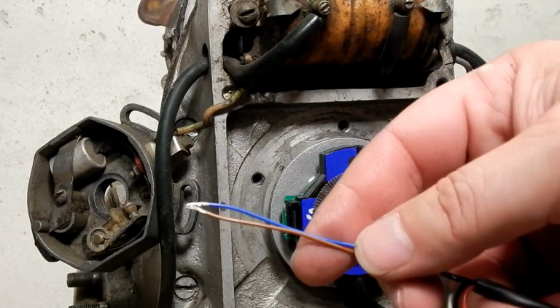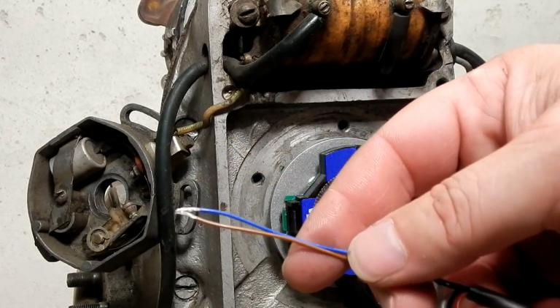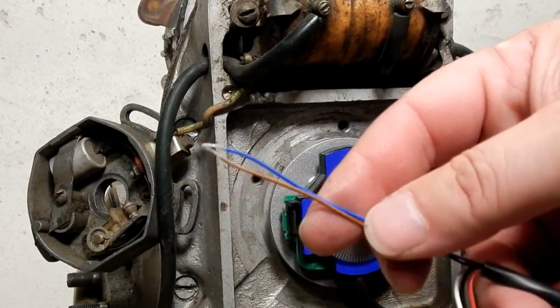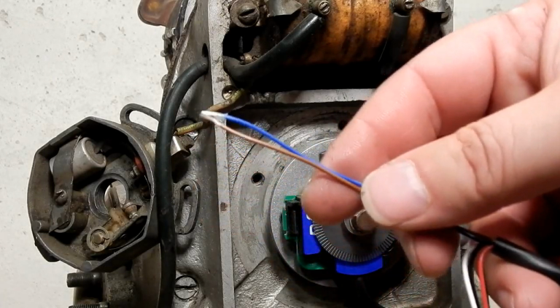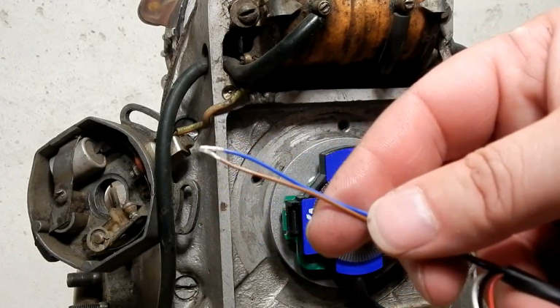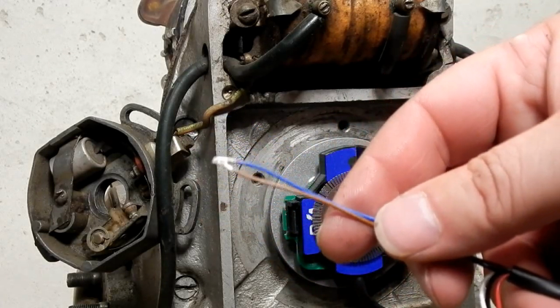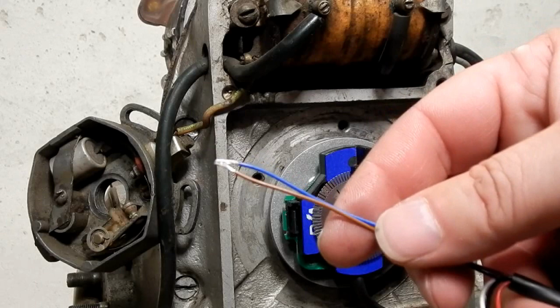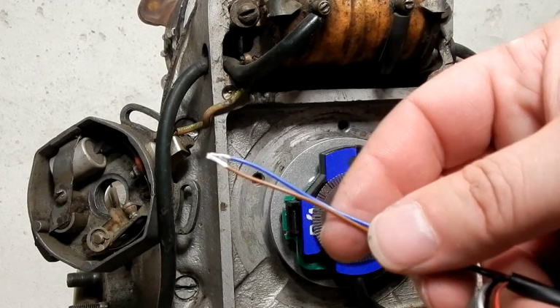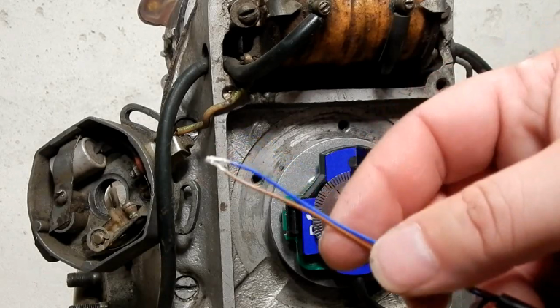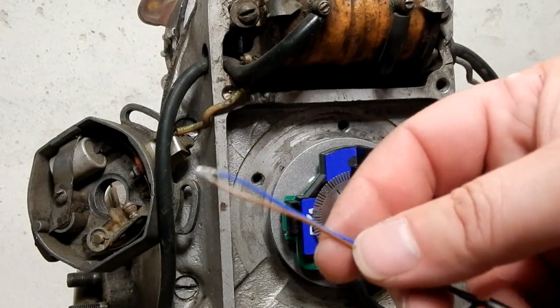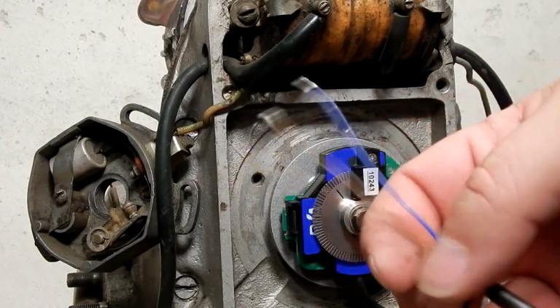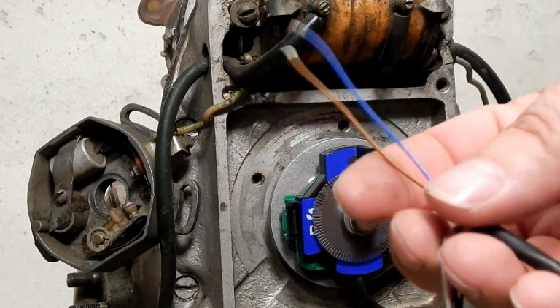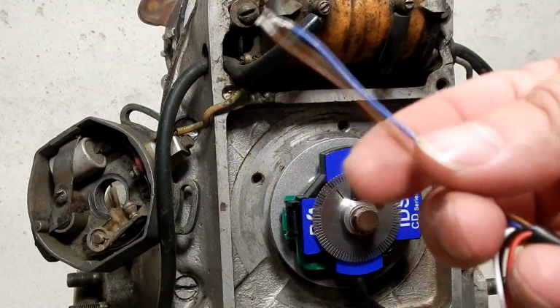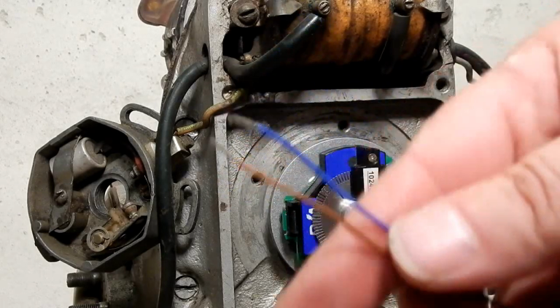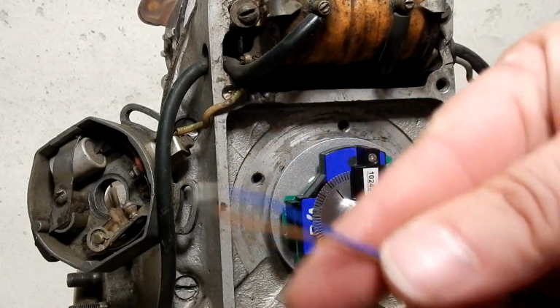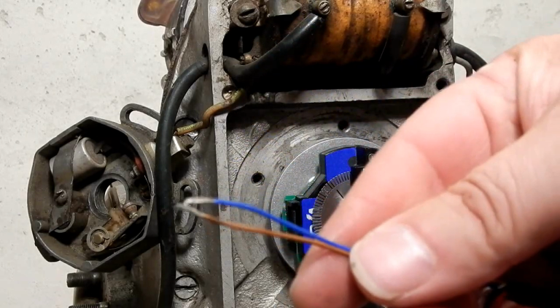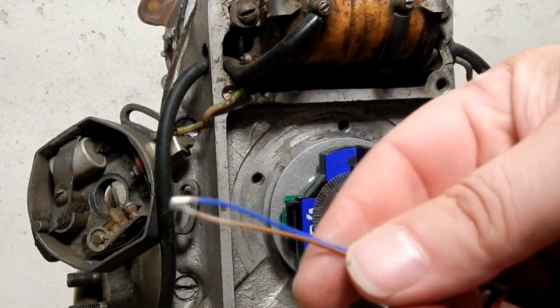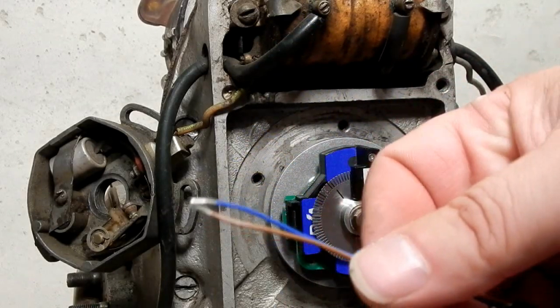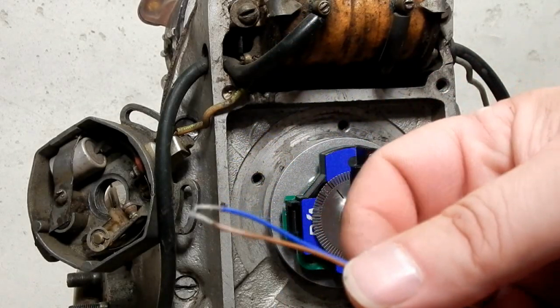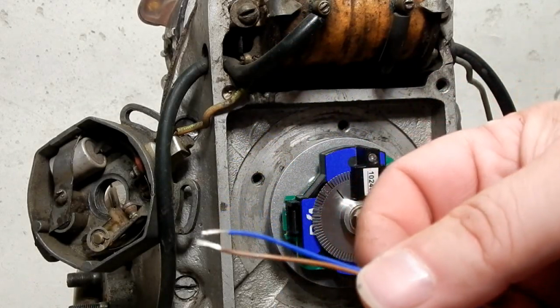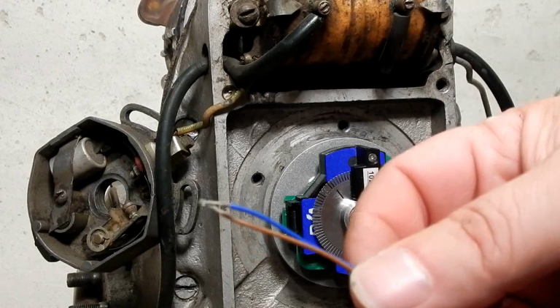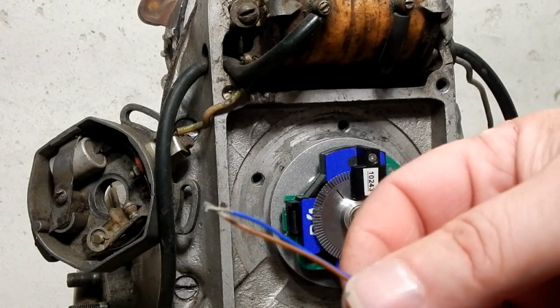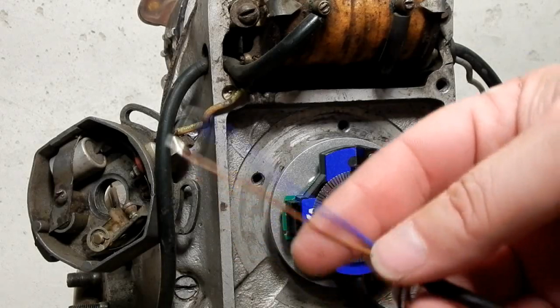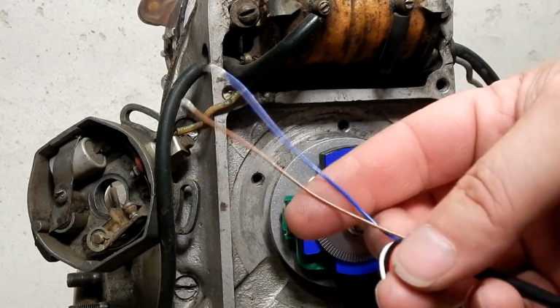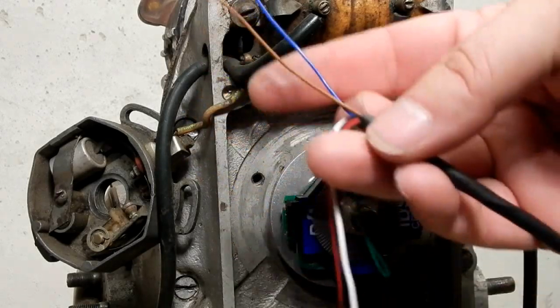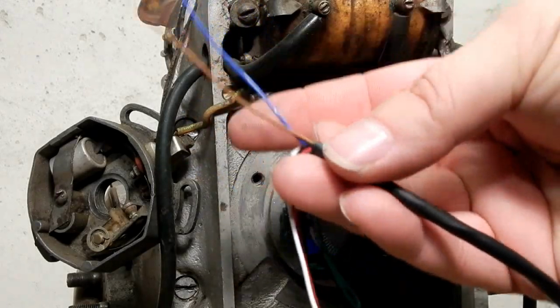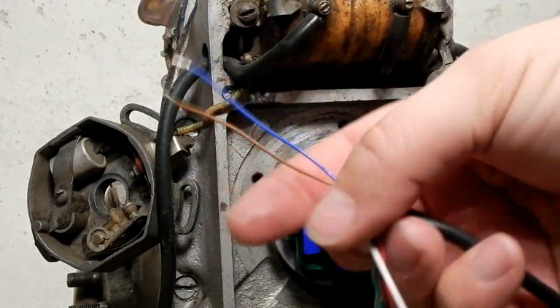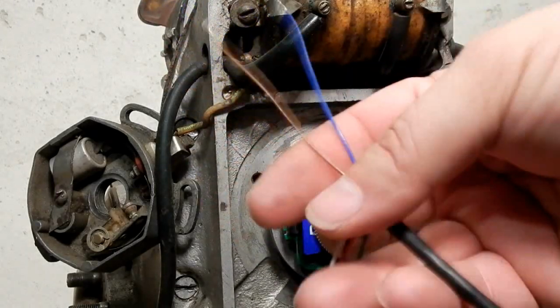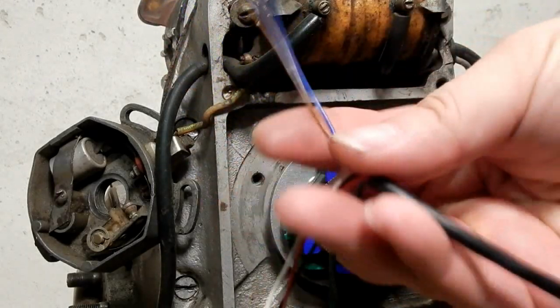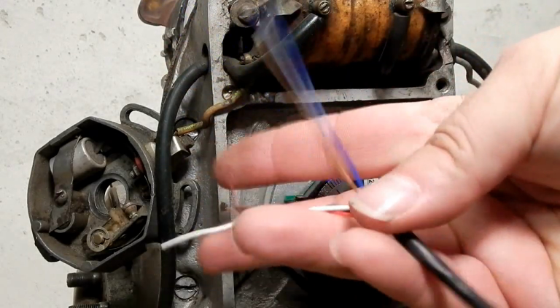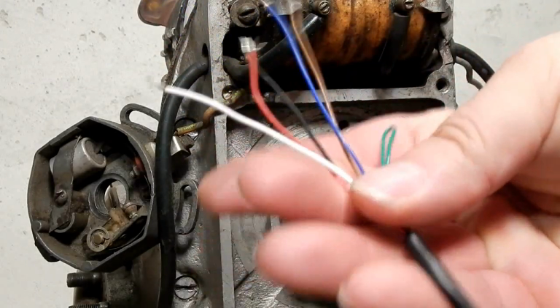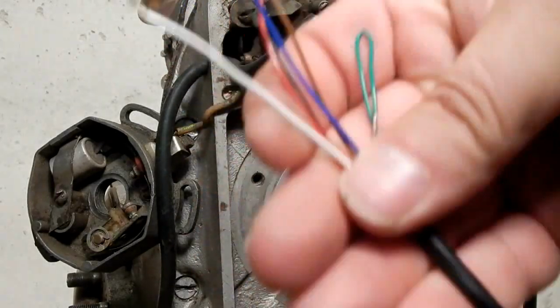So you'll be down more like 30 degrees of timing. And if you ground both of these you're going to be in the high 30s. That's all you have for wiring. It's that simple.